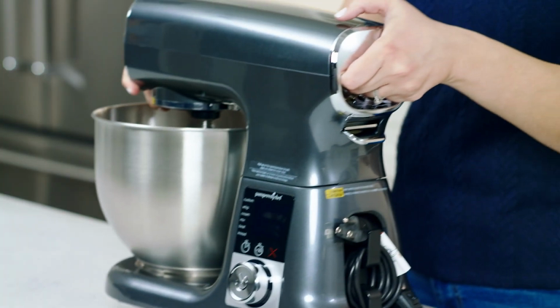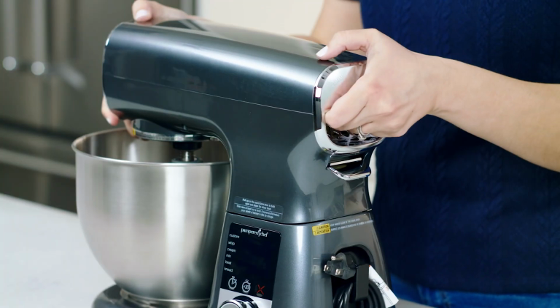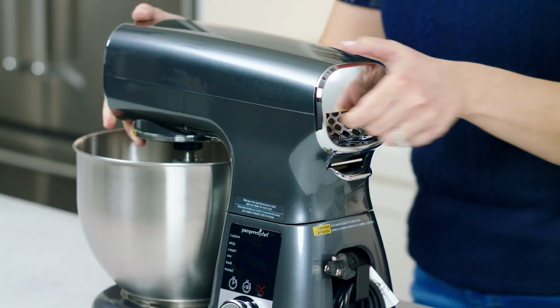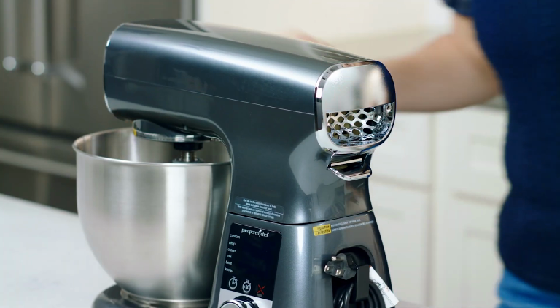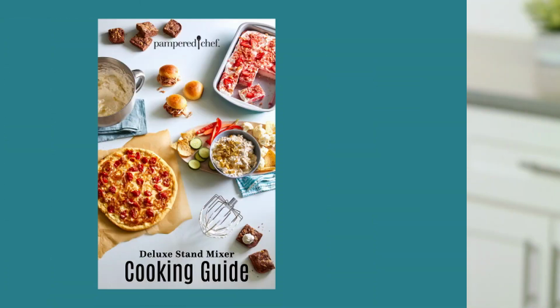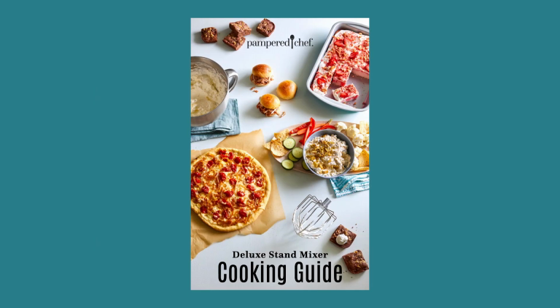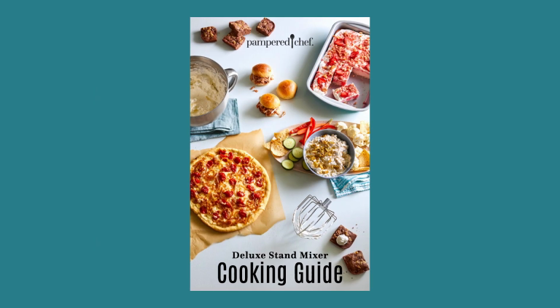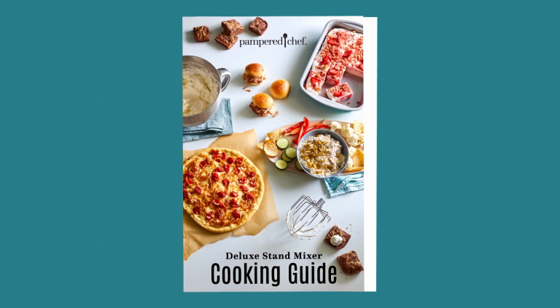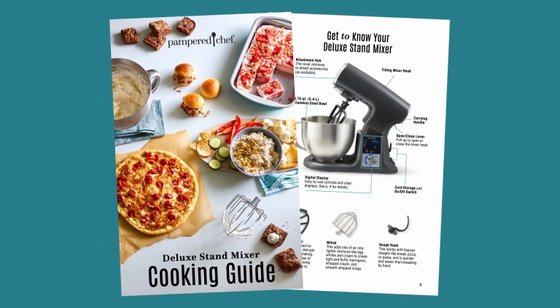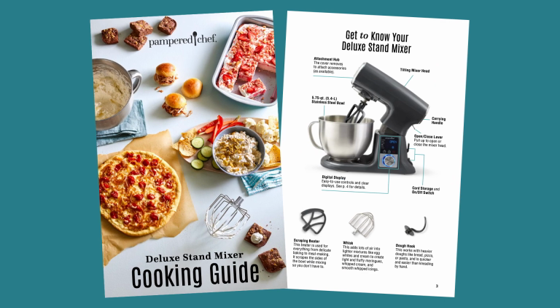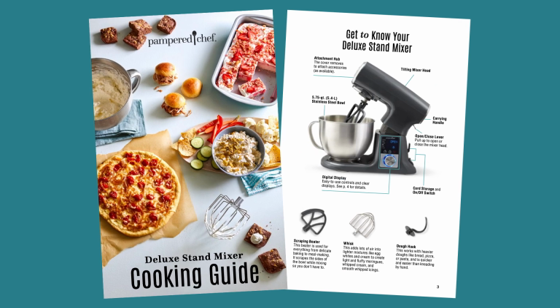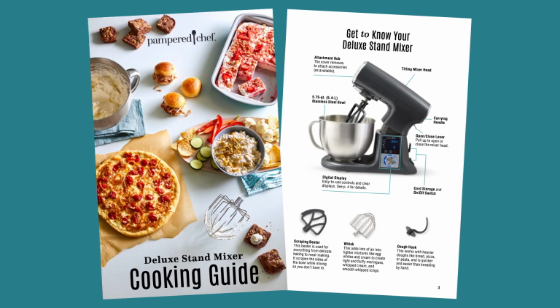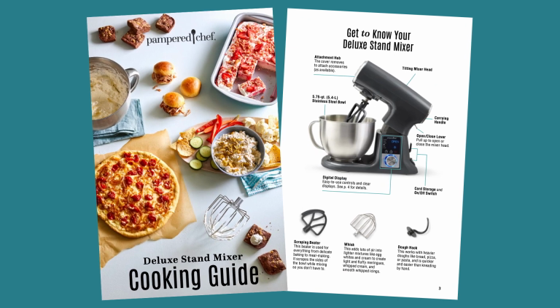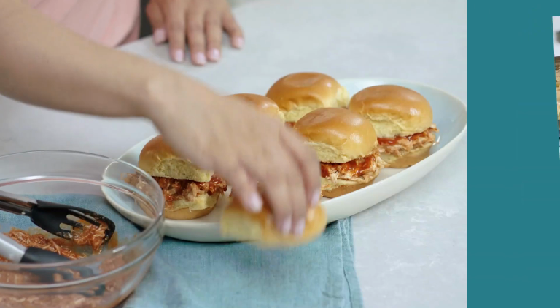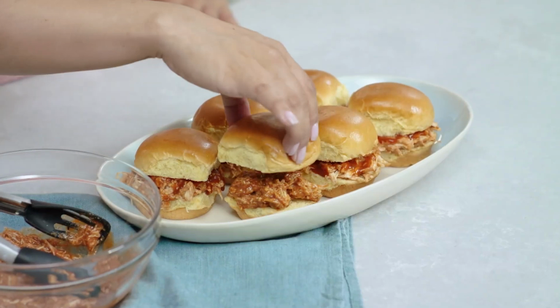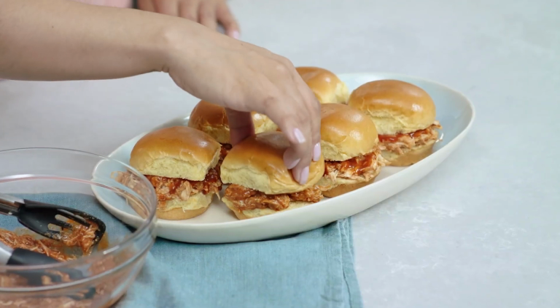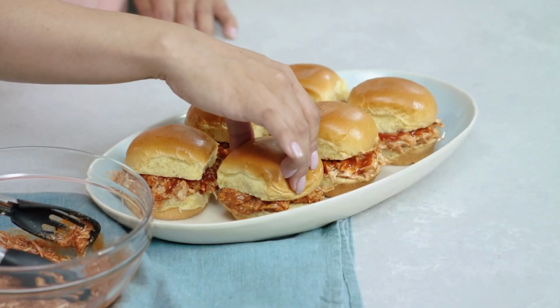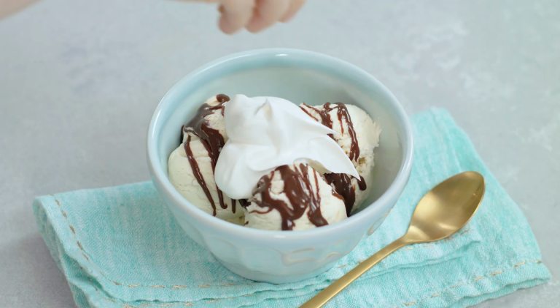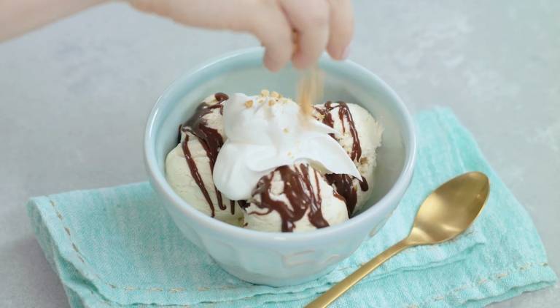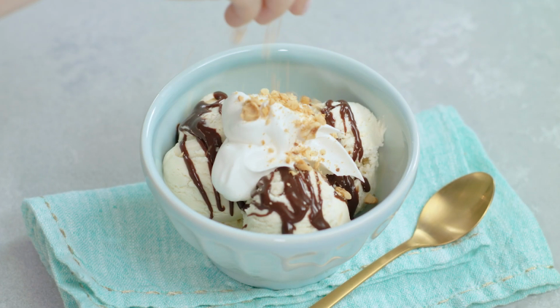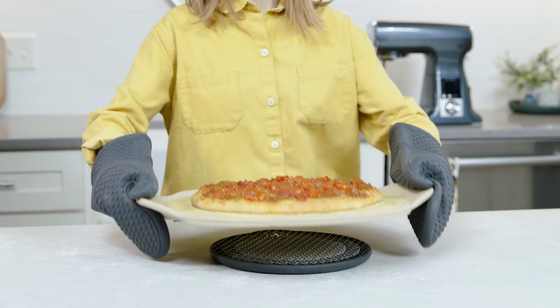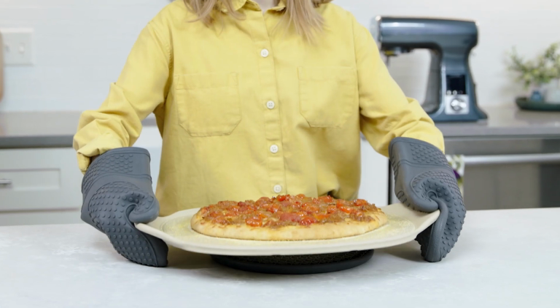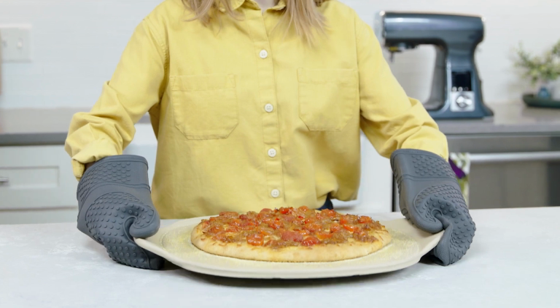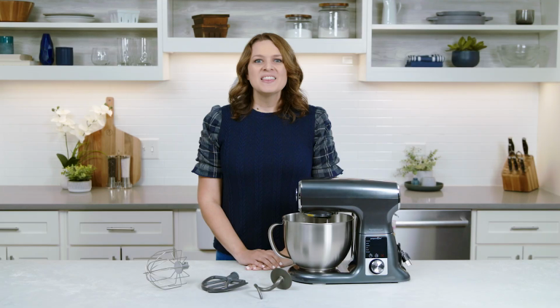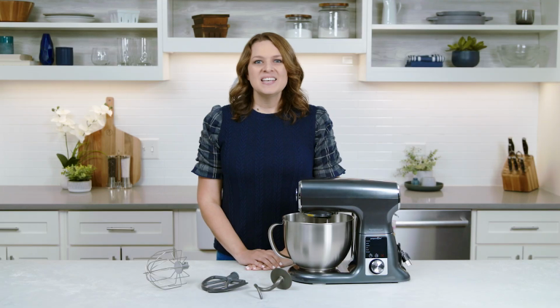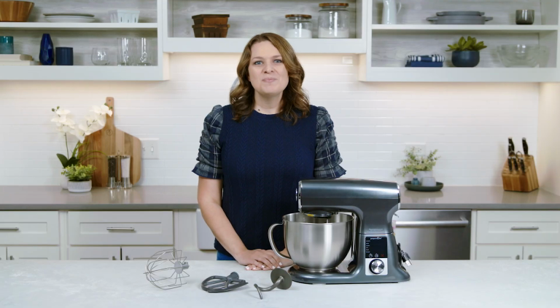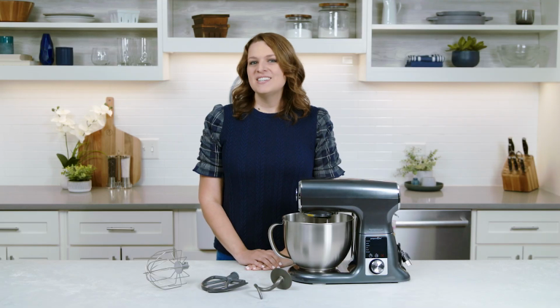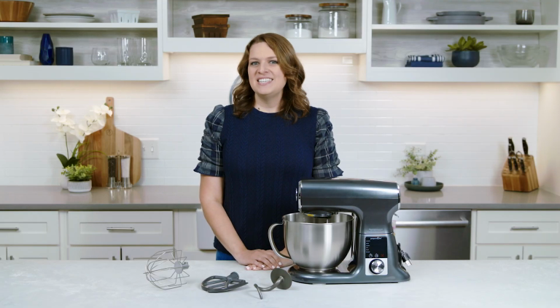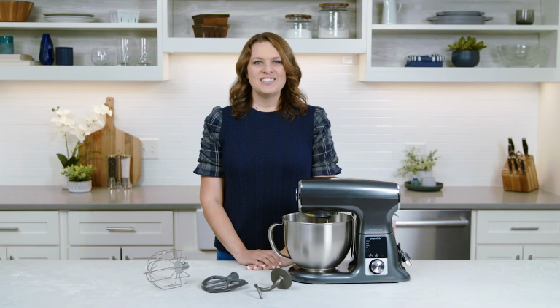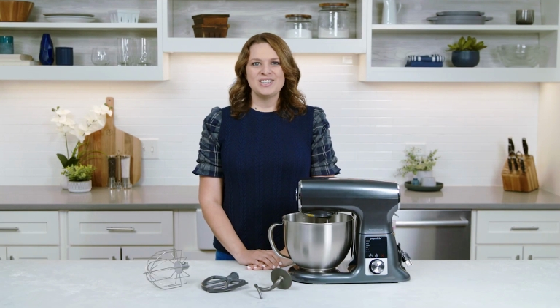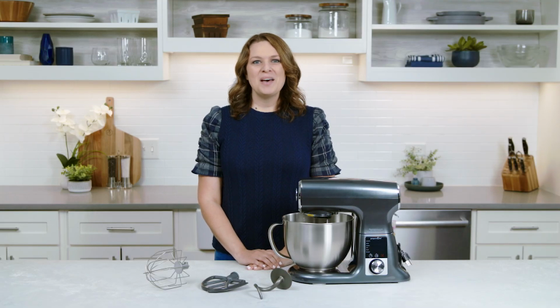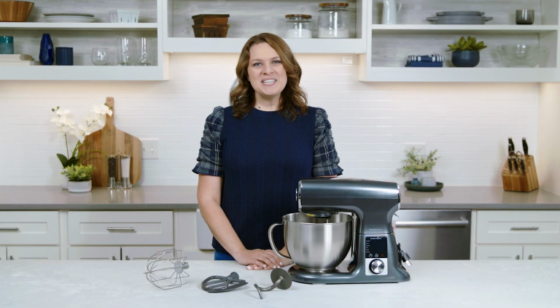You can't beat that. The mixer comes with a cooking guide, so it's easy to get started. There are recipes for appetizers, desserts, and weeknight dinners. The Deluxe Stand Mixer is a need in your kitchen. Happy mixing!